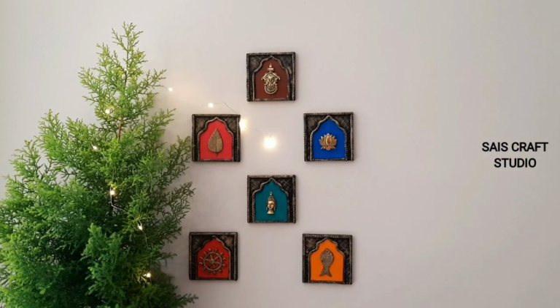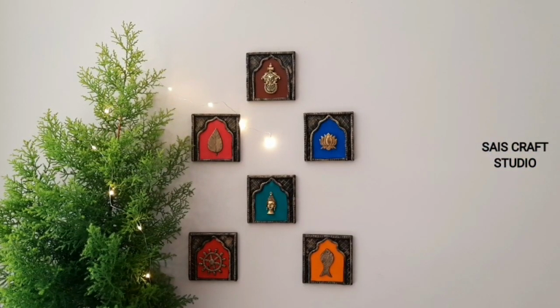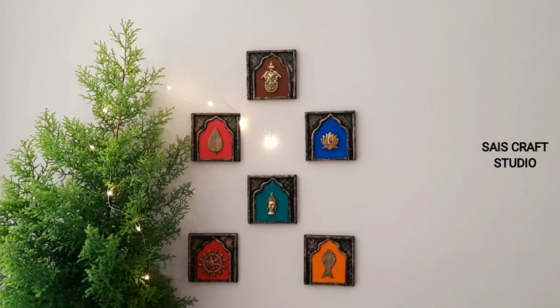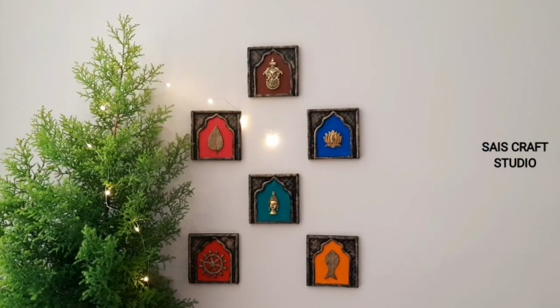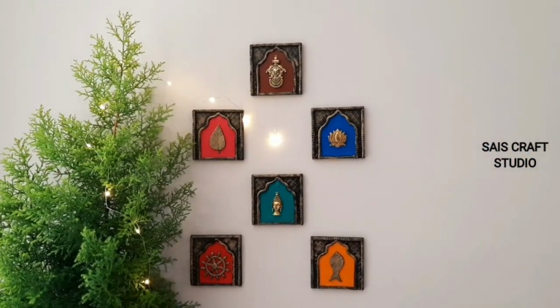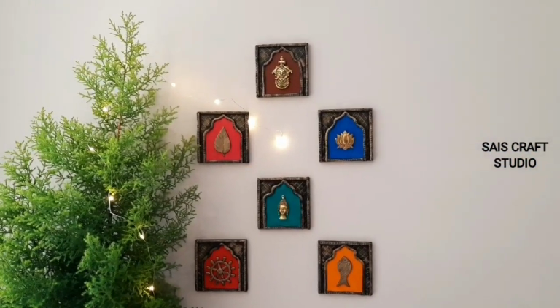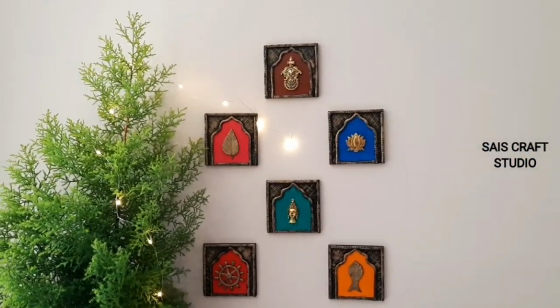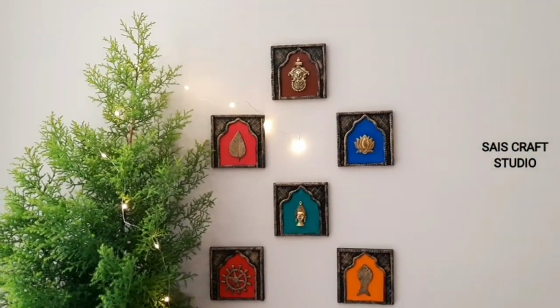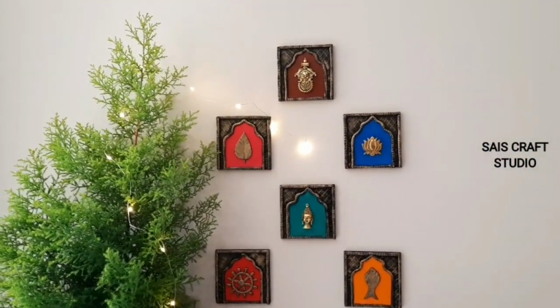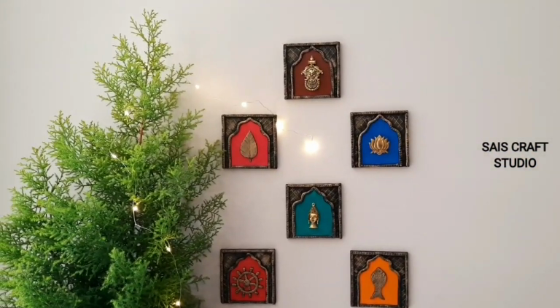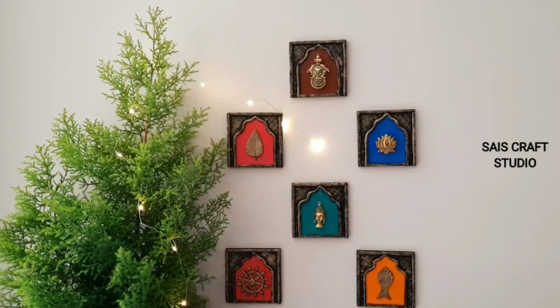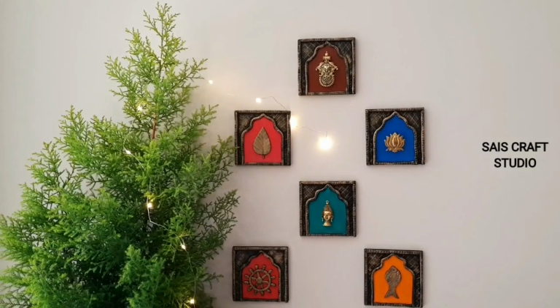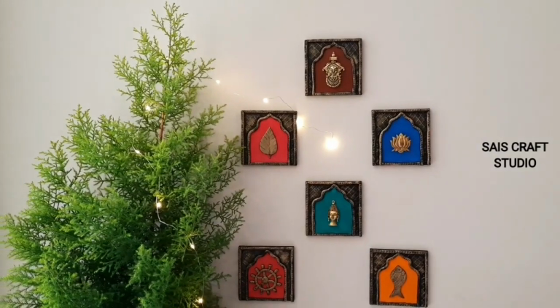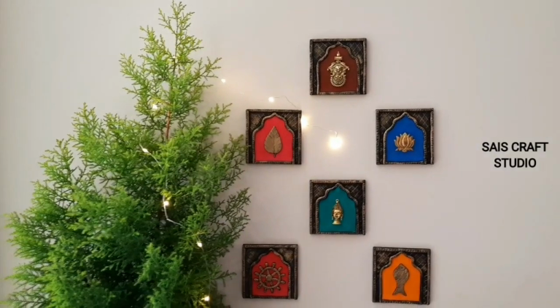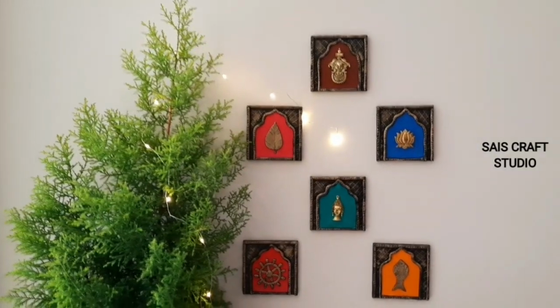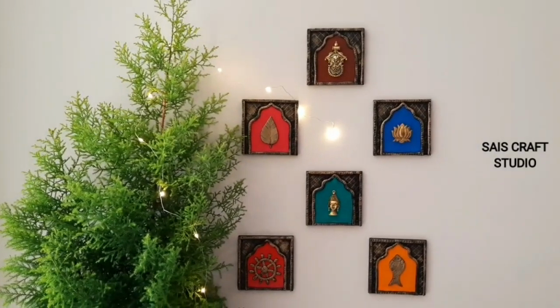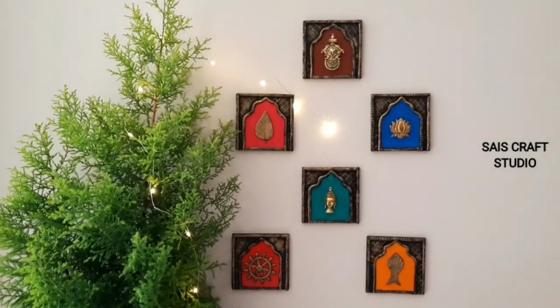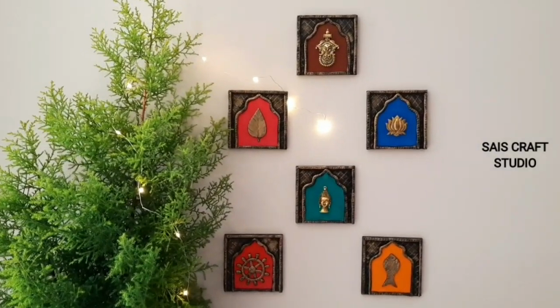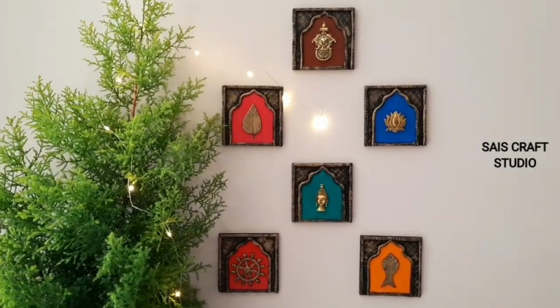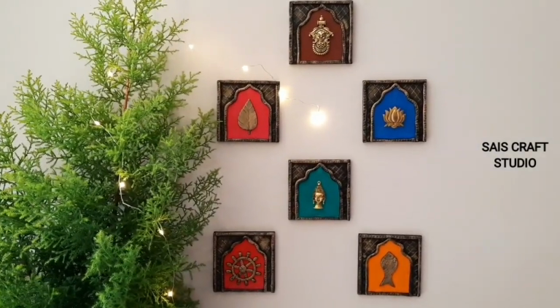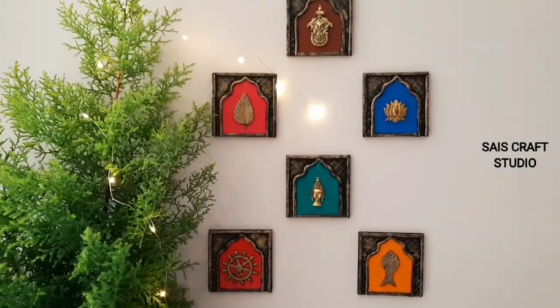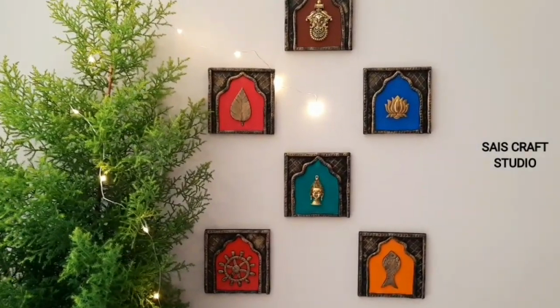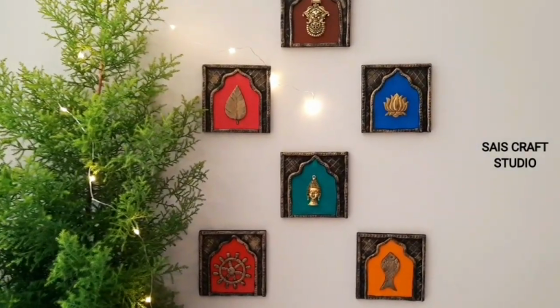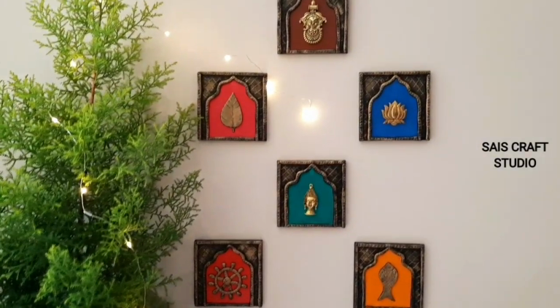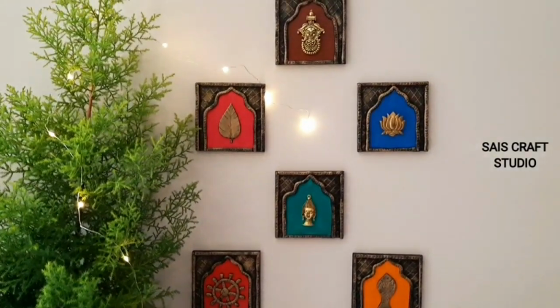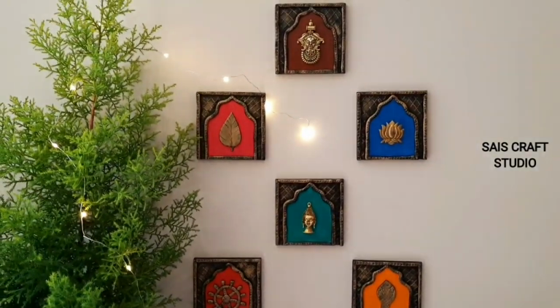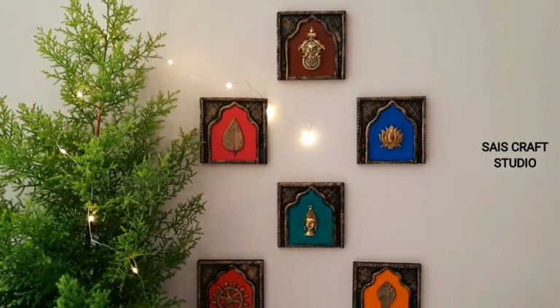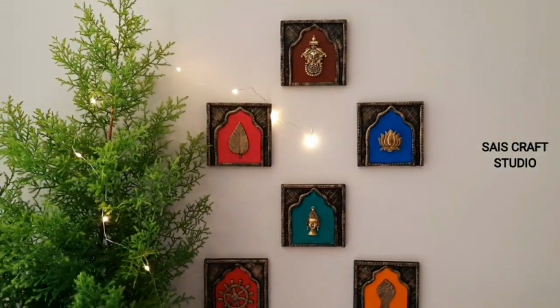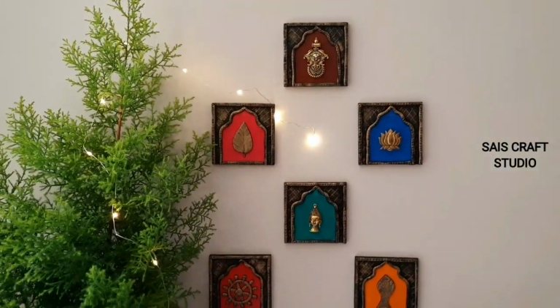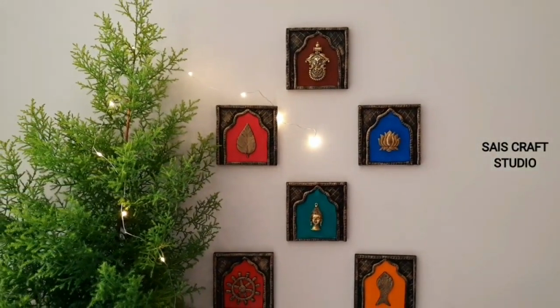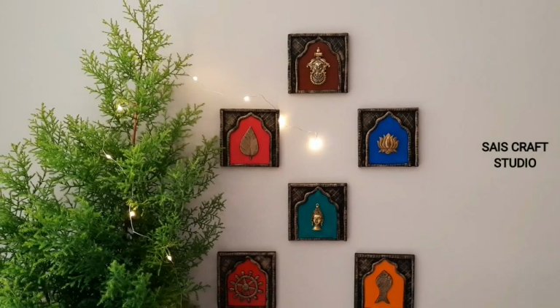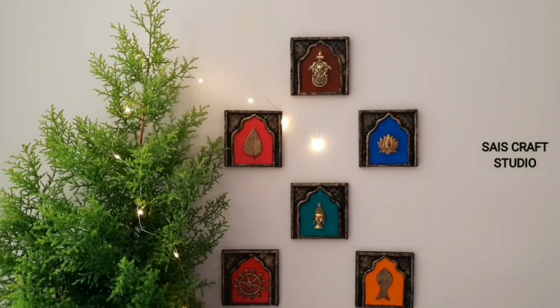Hey, hi everyone, this is Anupama. Welcome back to my channel. In today's video I'm going to show you guys the making of these beautiful wall decors, so let's get started.